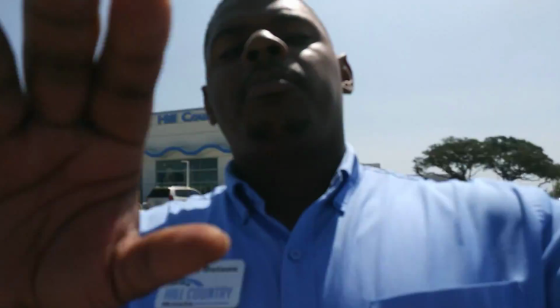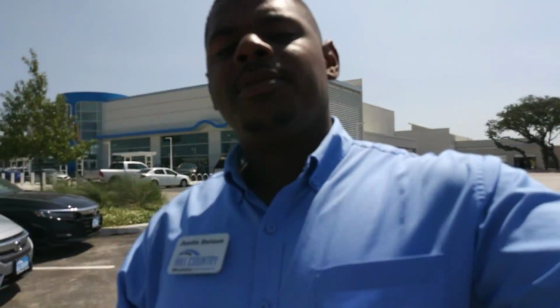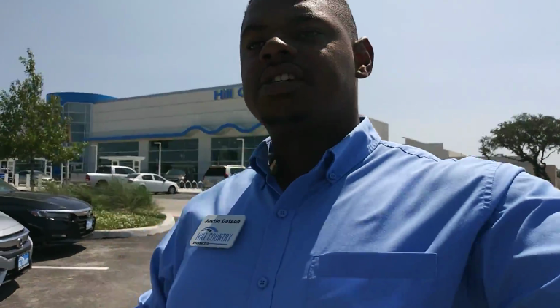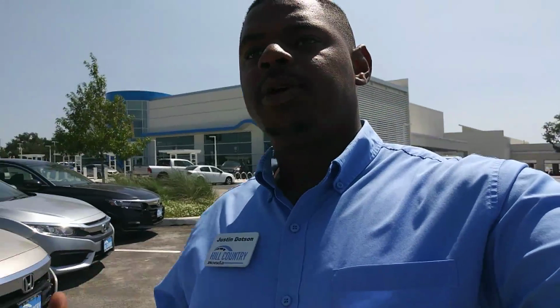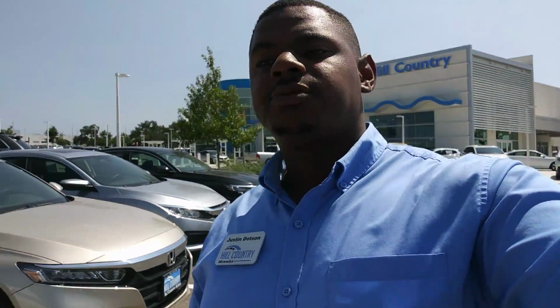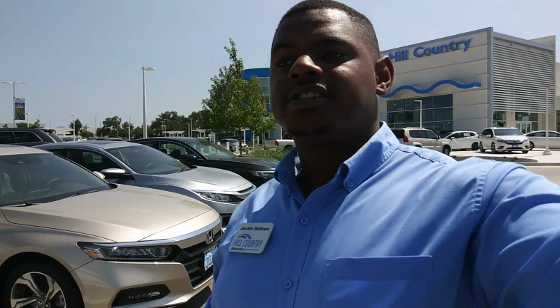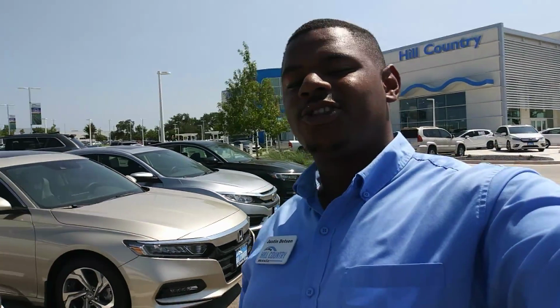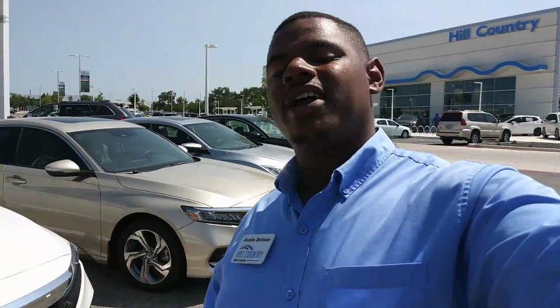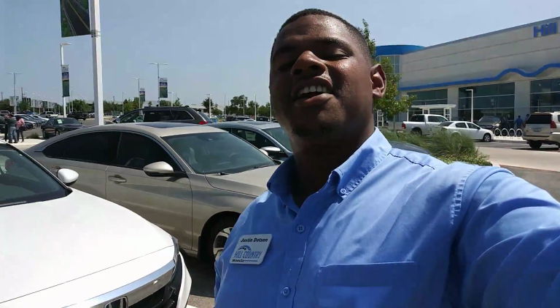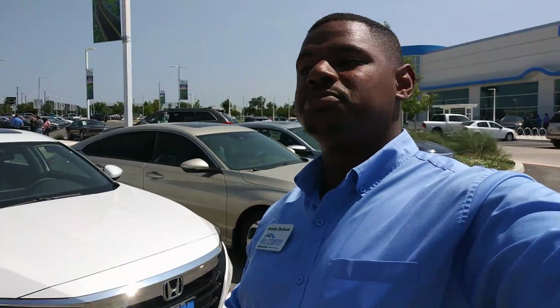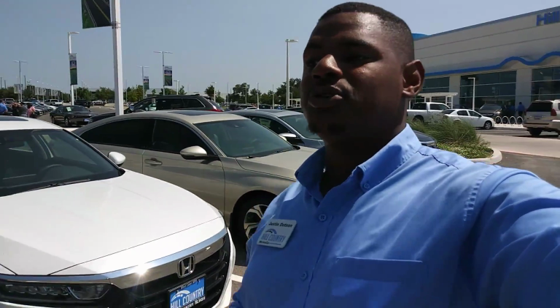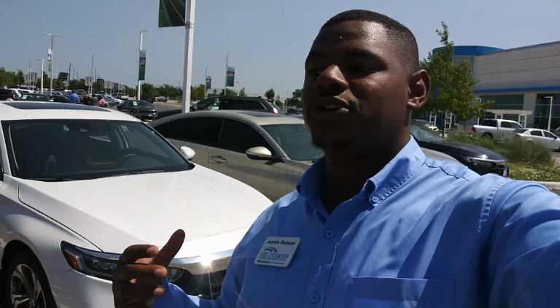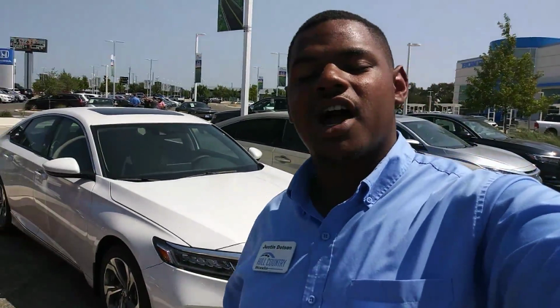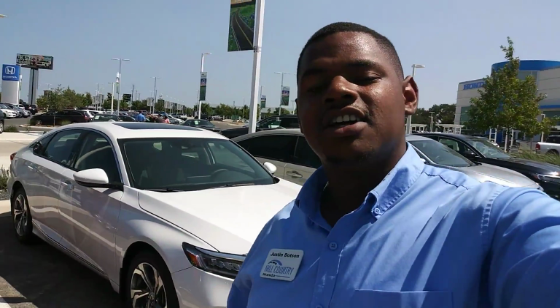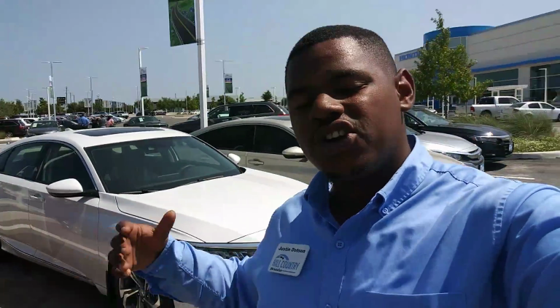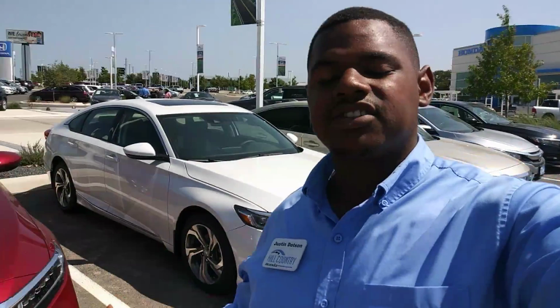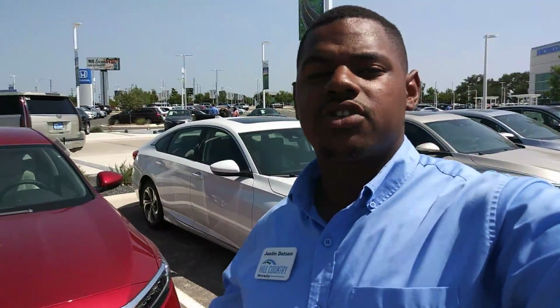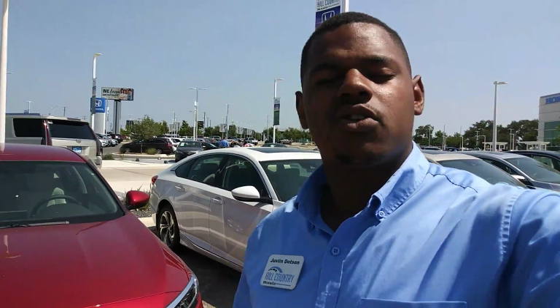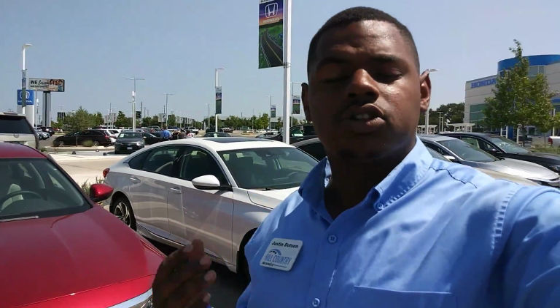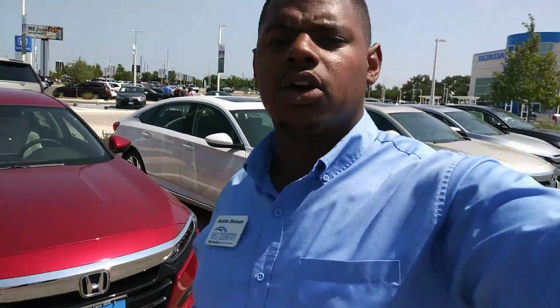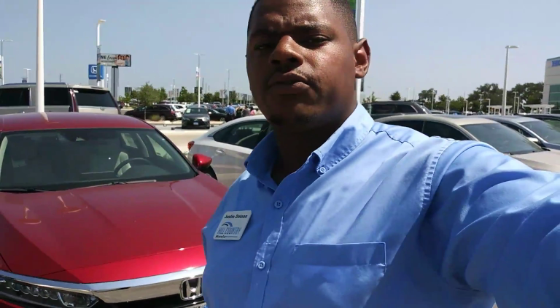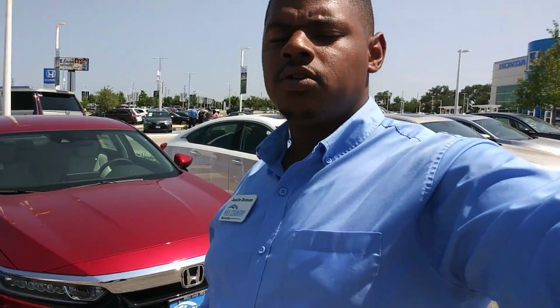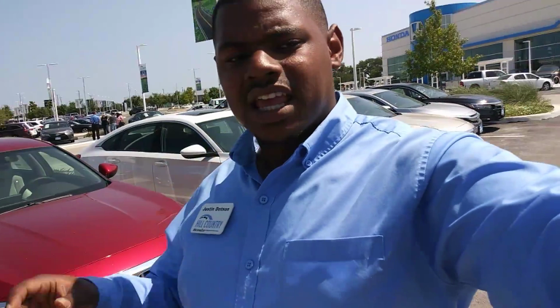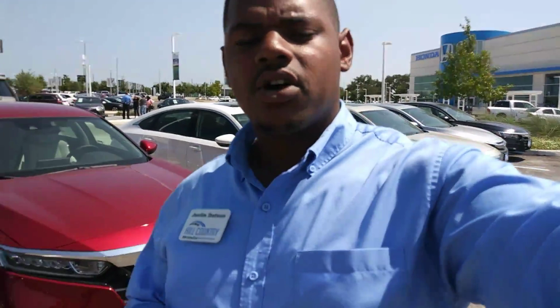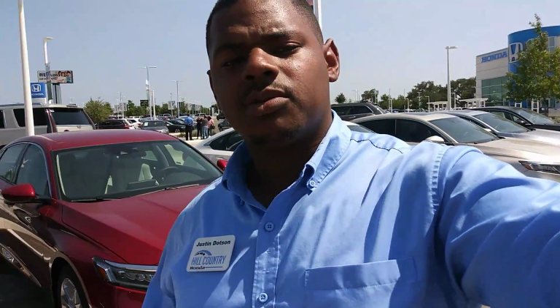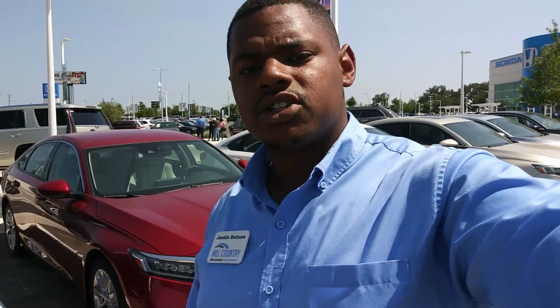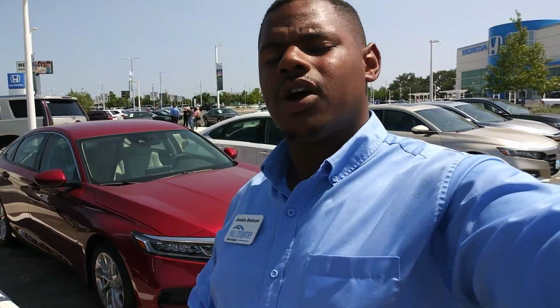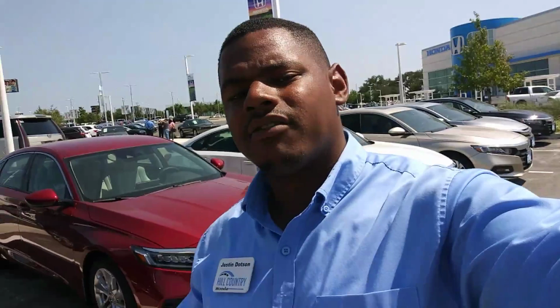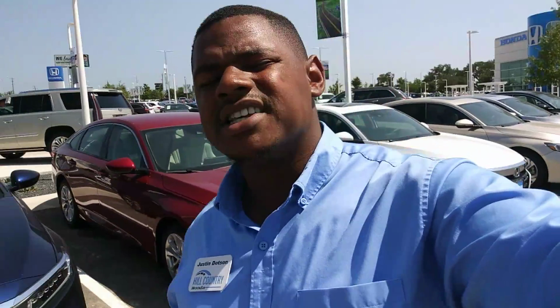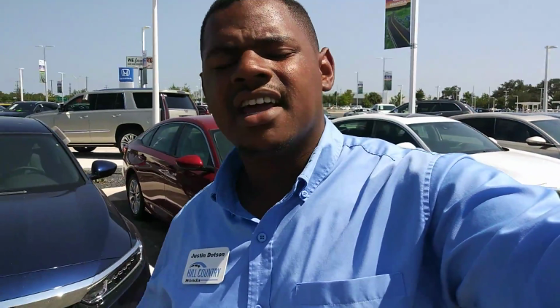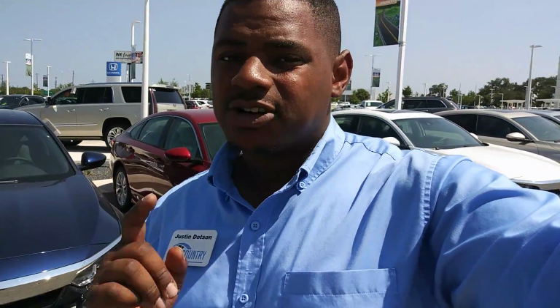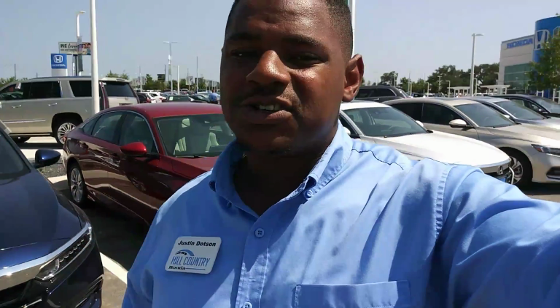My name is Justin. I will be a client specialist to take you through the greatest client experience possible here at Hill Country Honda. I'll show you the amazing features of the vehicle and also work a great deal for you. I can't wait to go over some information with you. I hope you're having an amazing day and I'll see you soon.